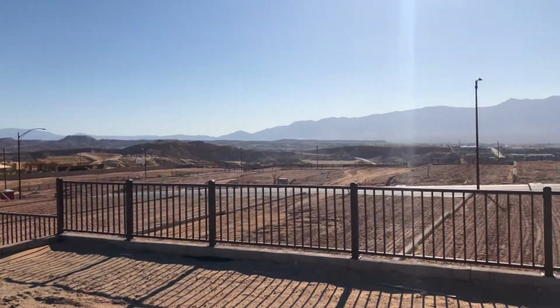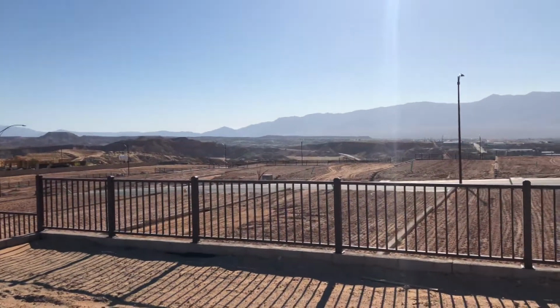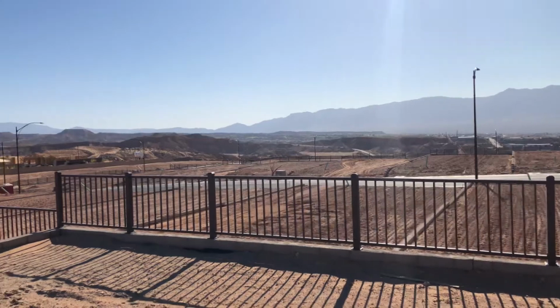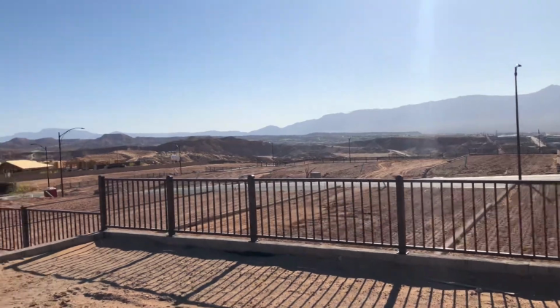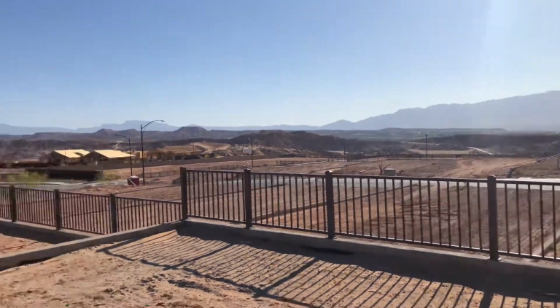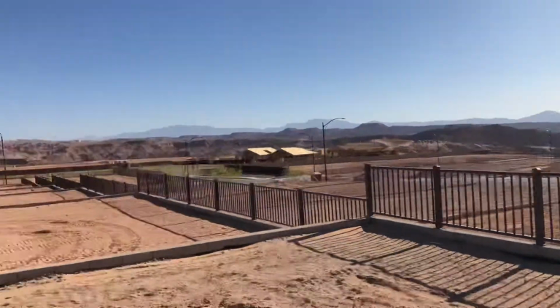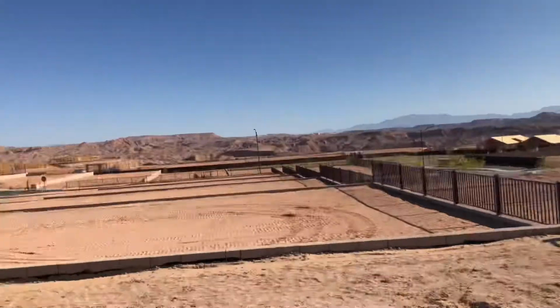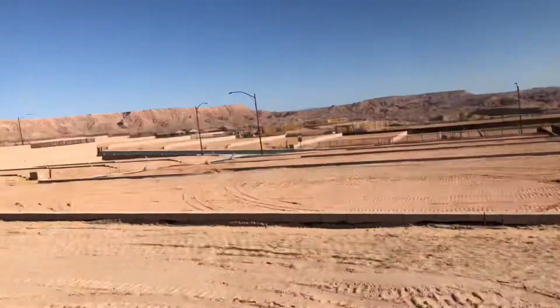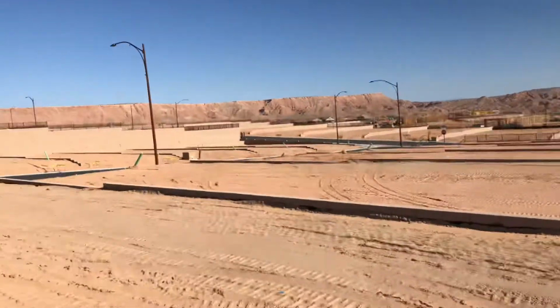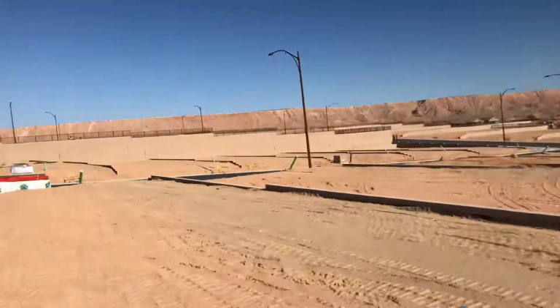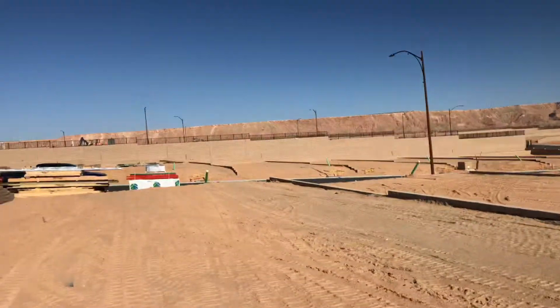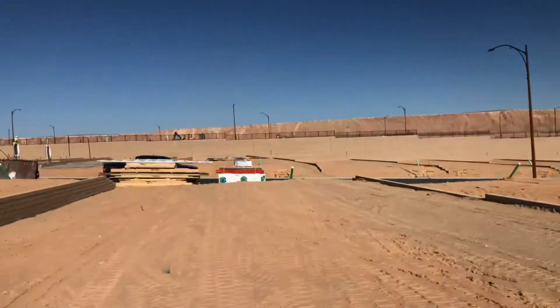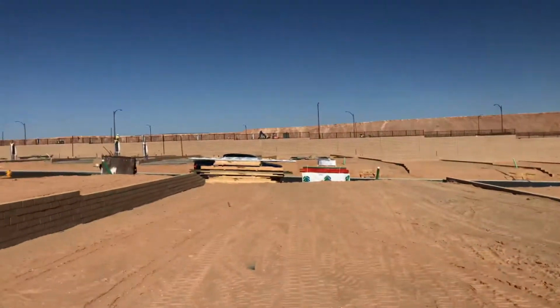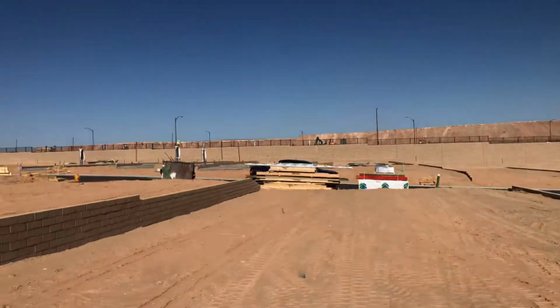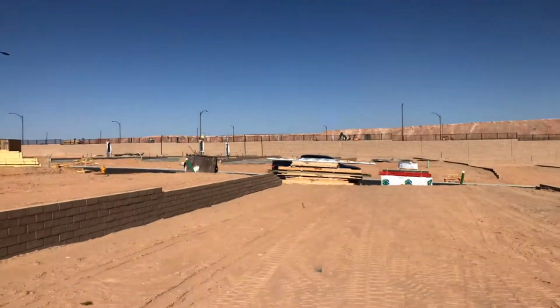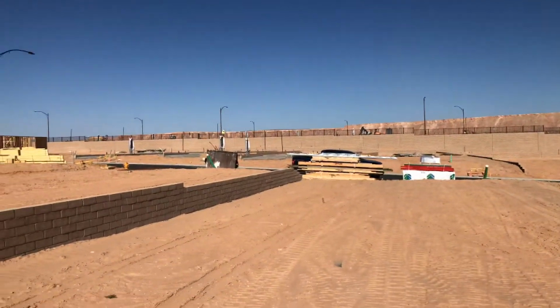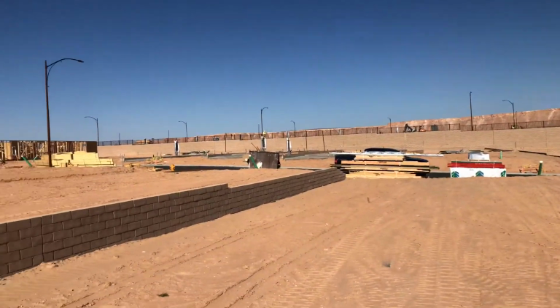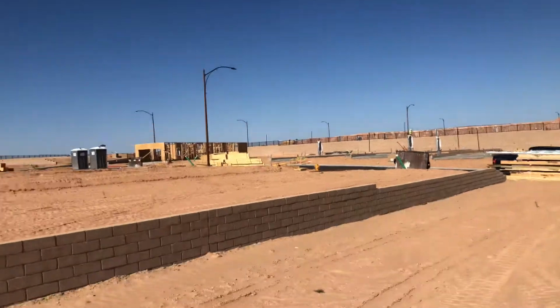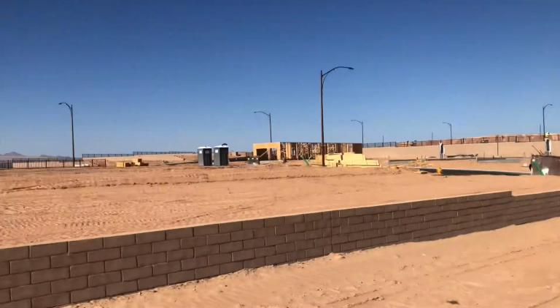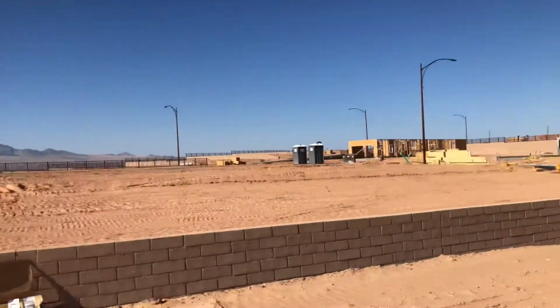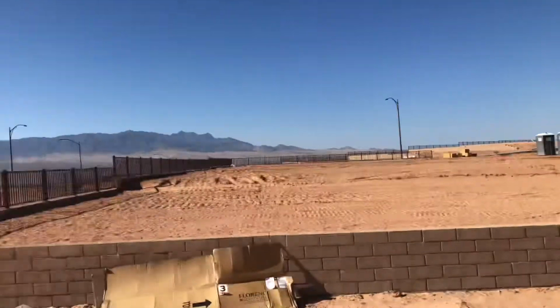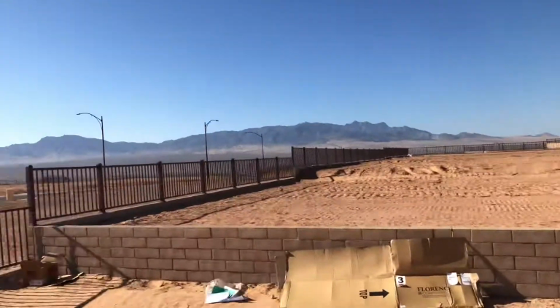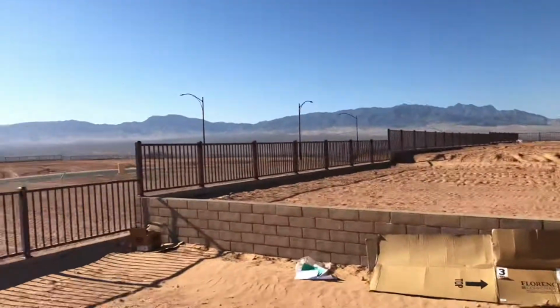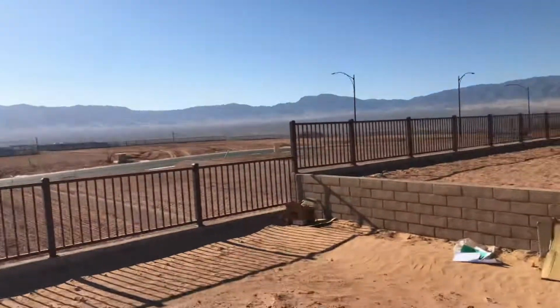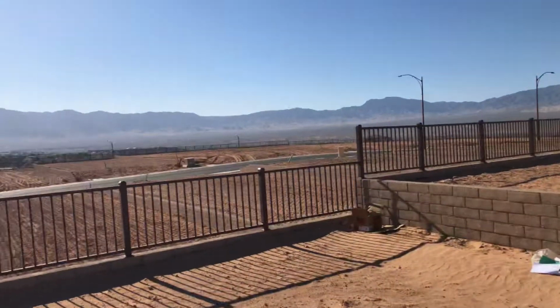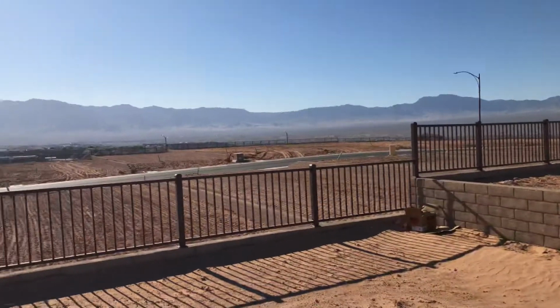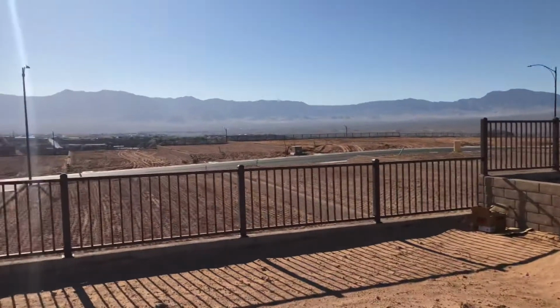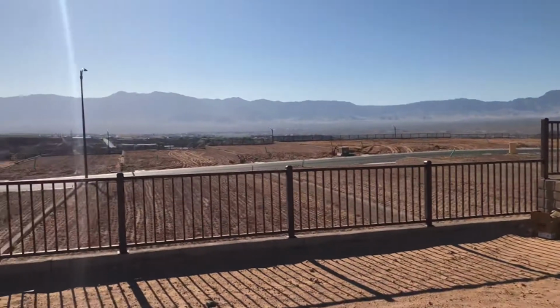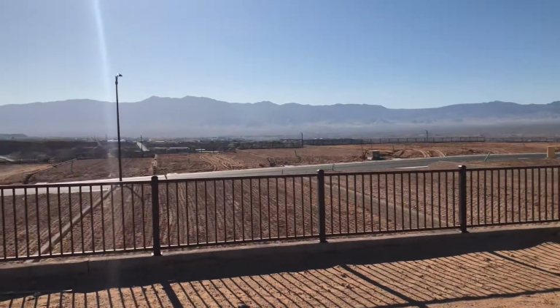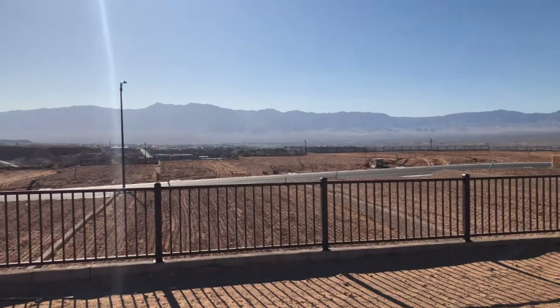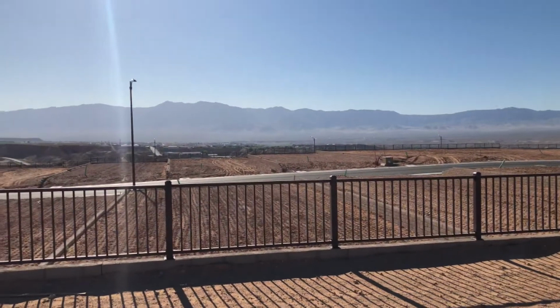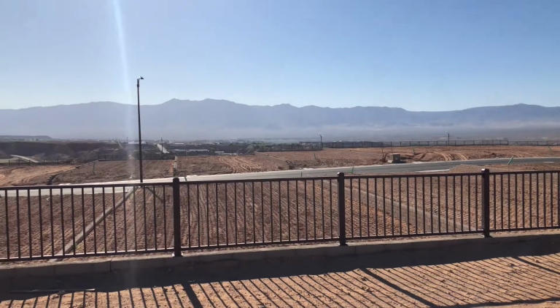The backyard is facing east, and the front yard is facing towards the west. Nice lot here, lot 214 in Crimson.